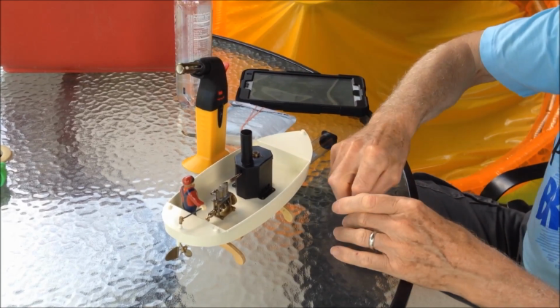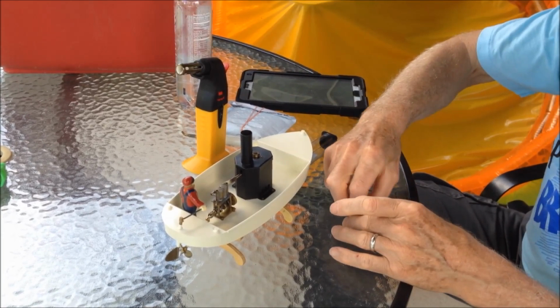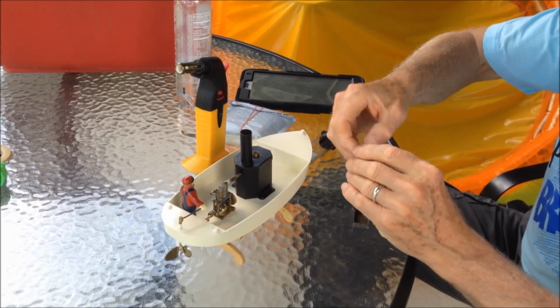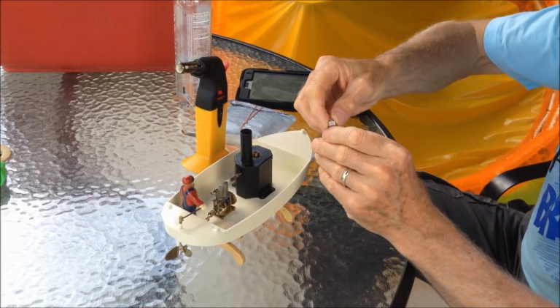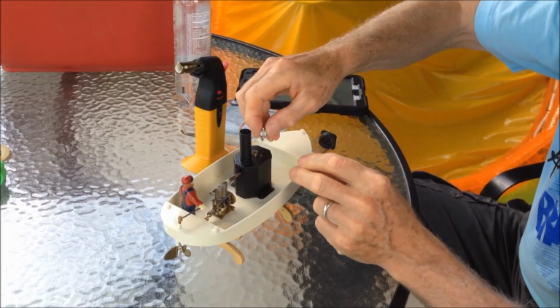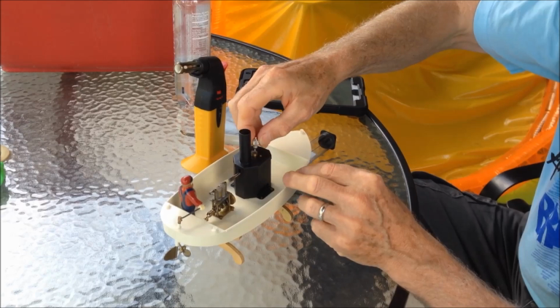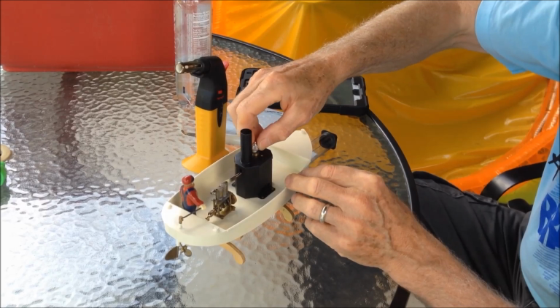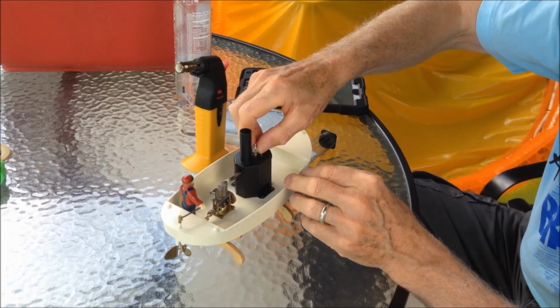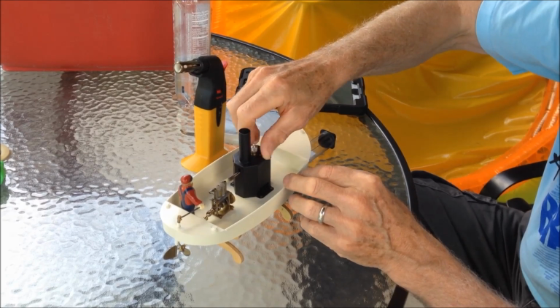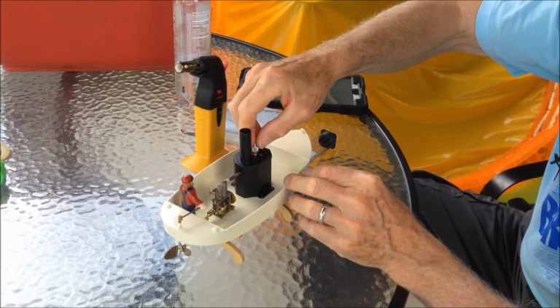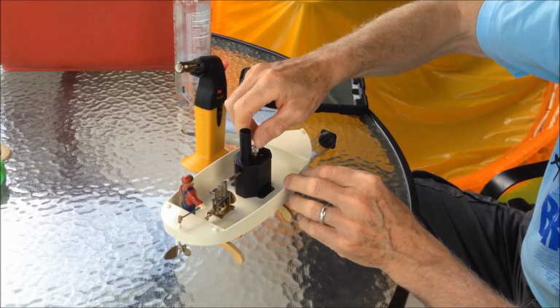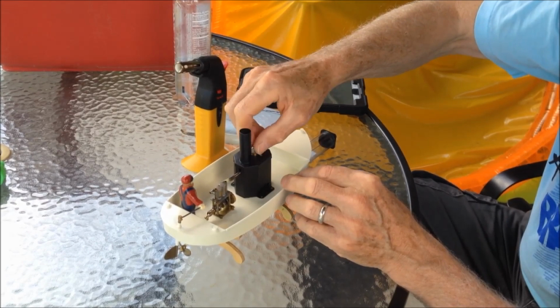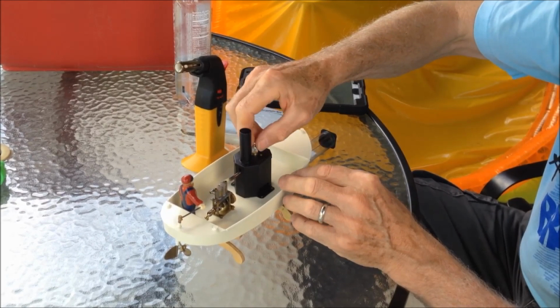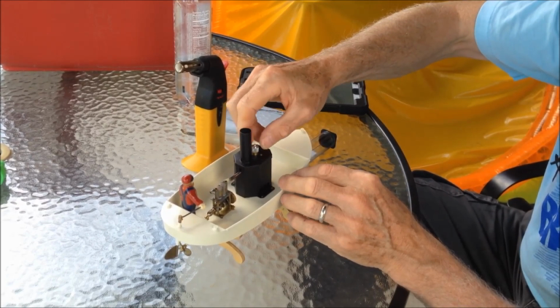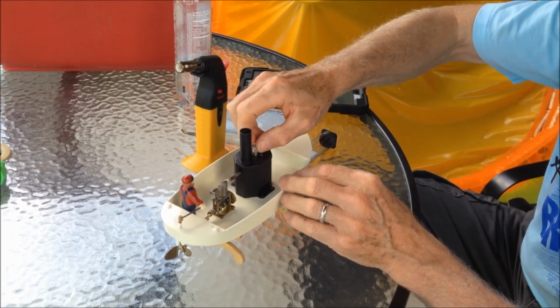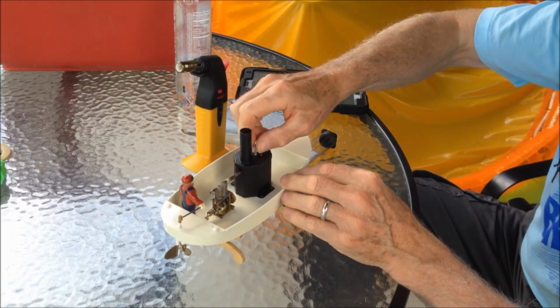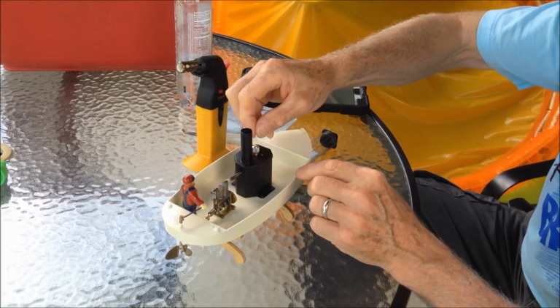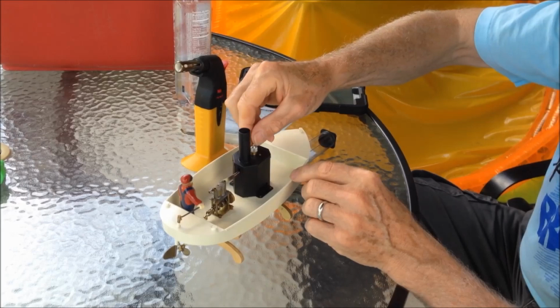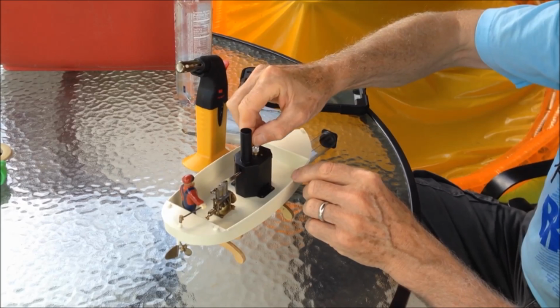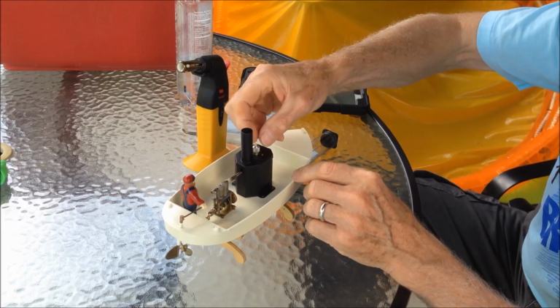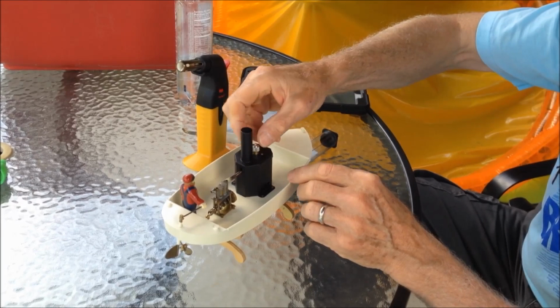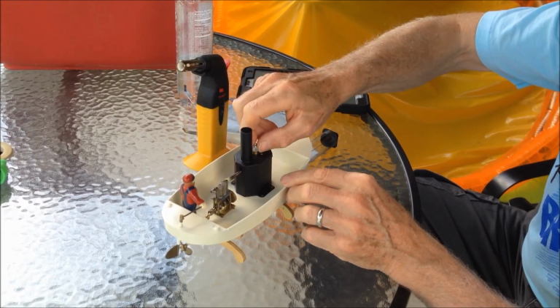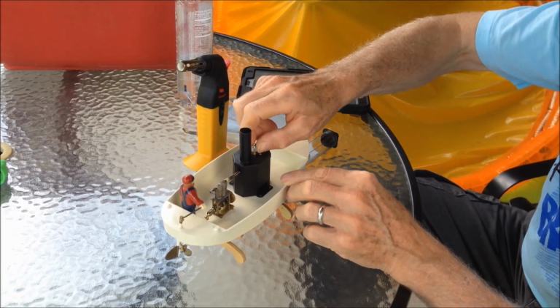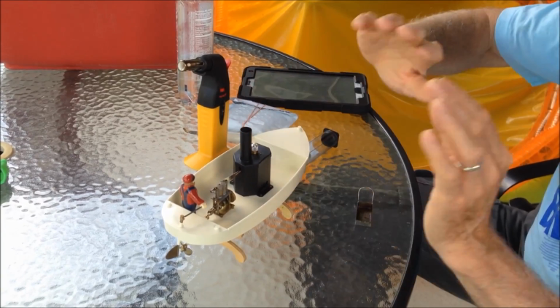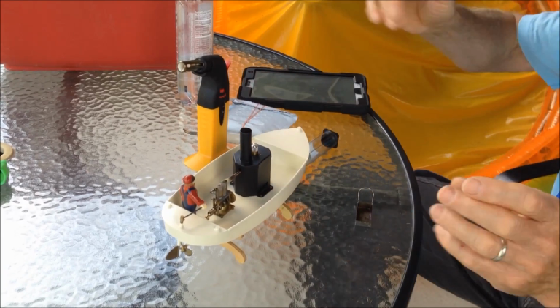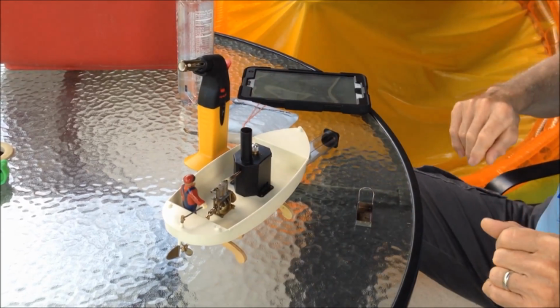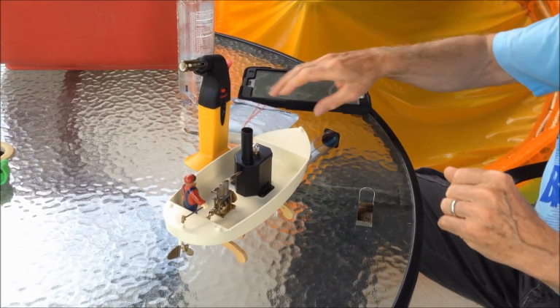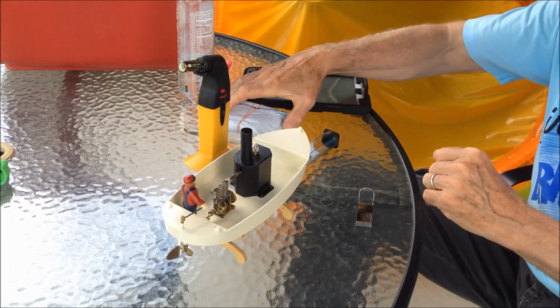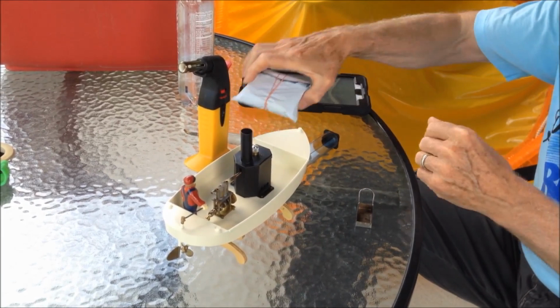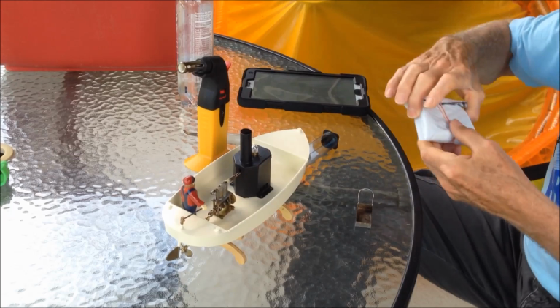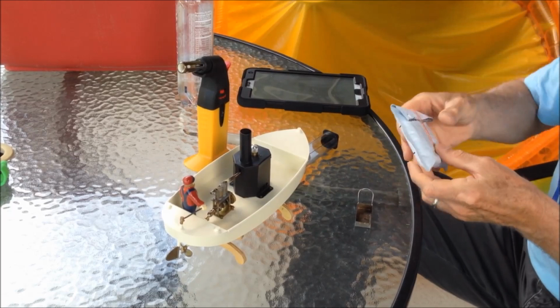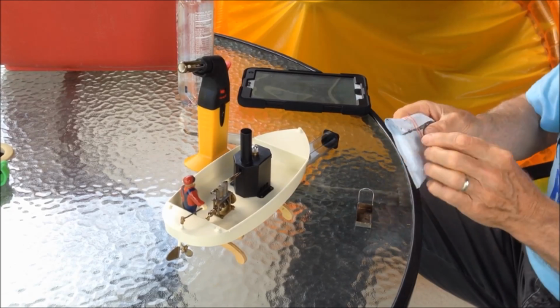And this is the boiler fill cap — it's also the pressure release valve, so it doesn't get over-pressured. If the pressure gets too high, this little round ball pops up. It never happens though, because it doesn't produce steam fast enough.